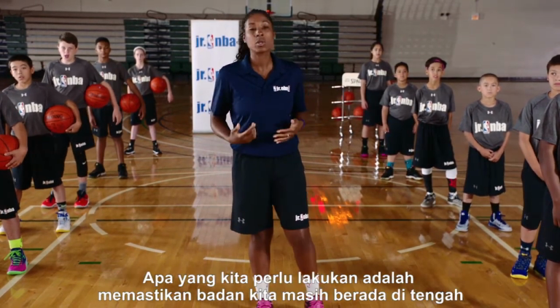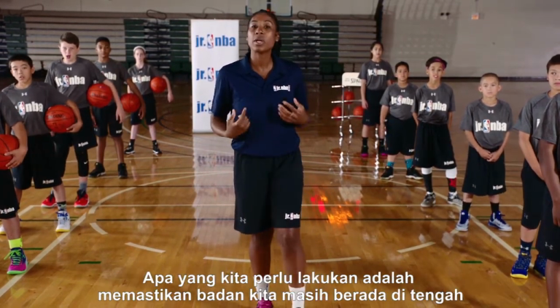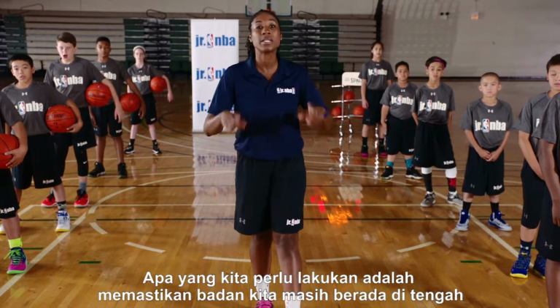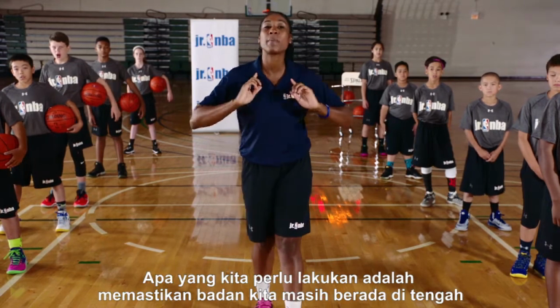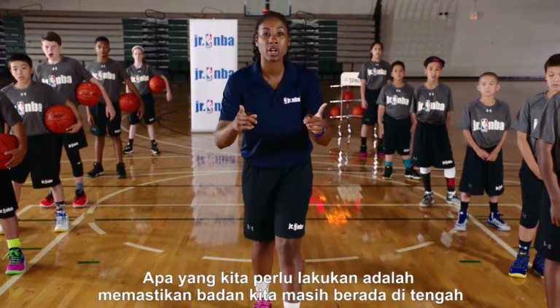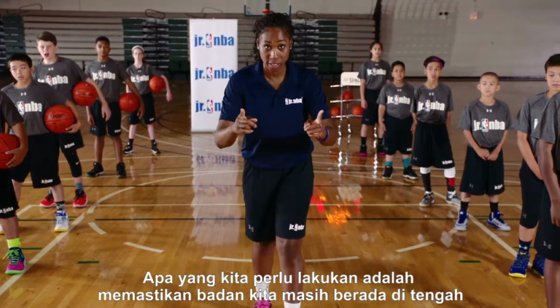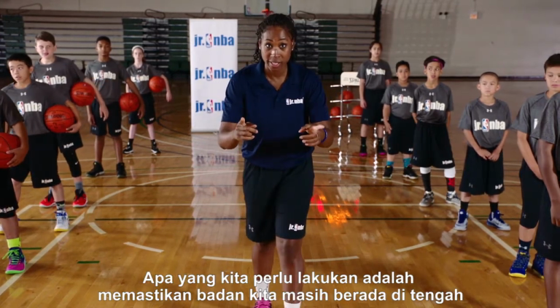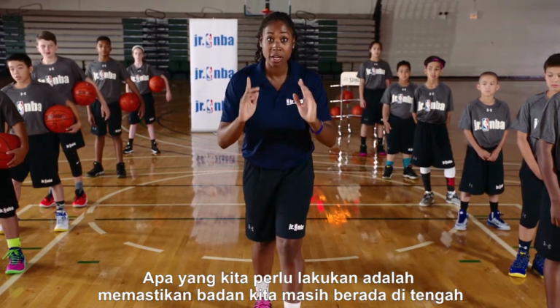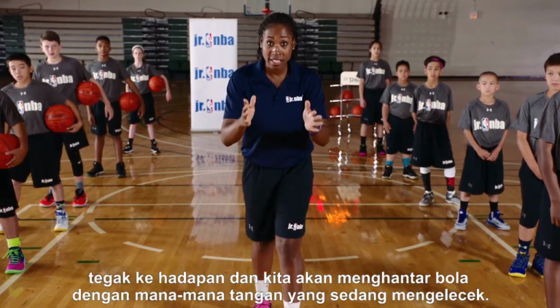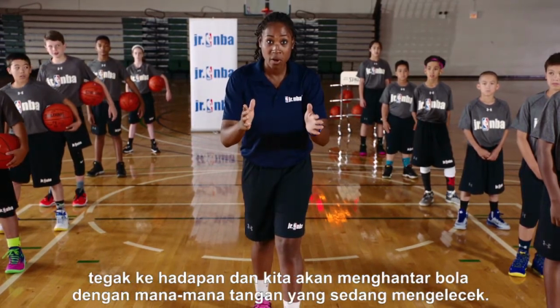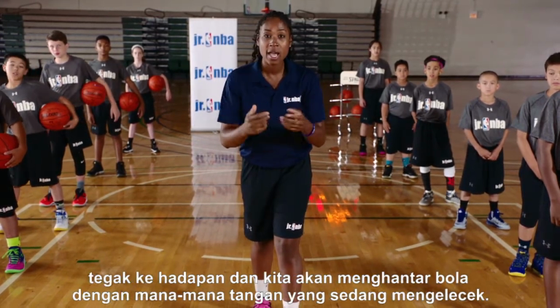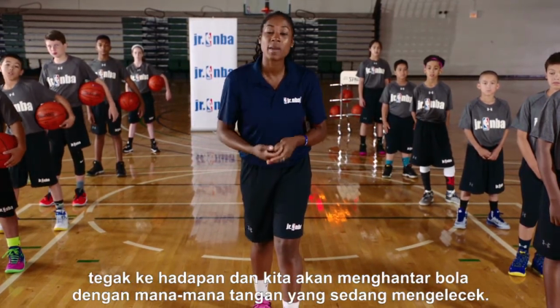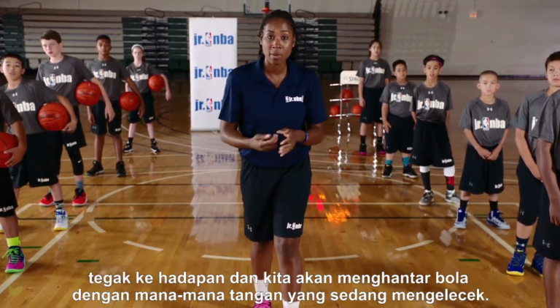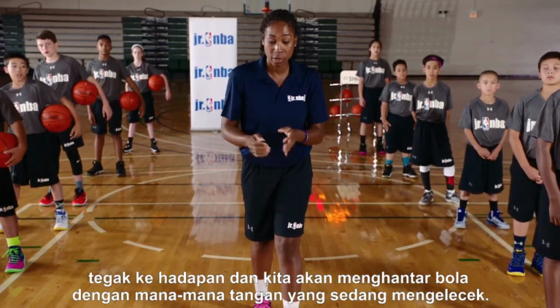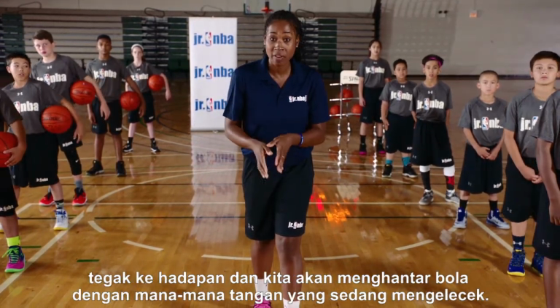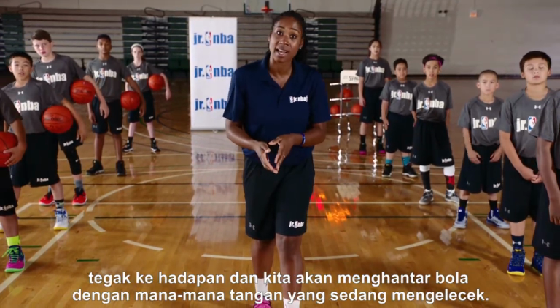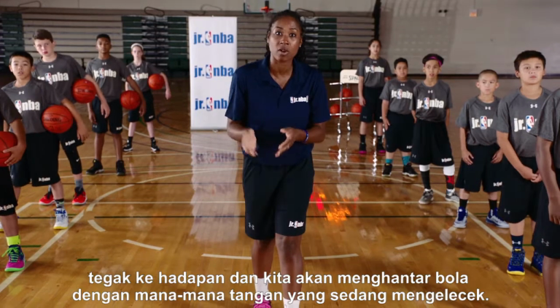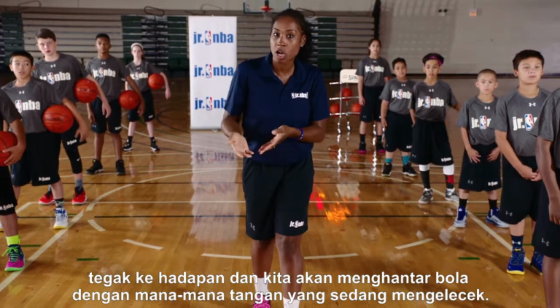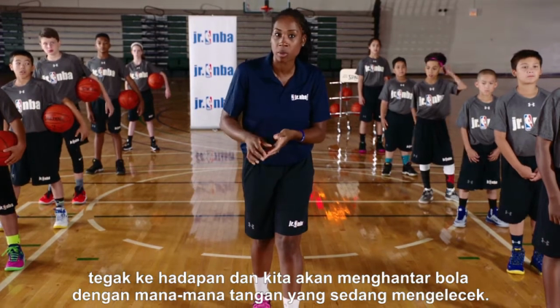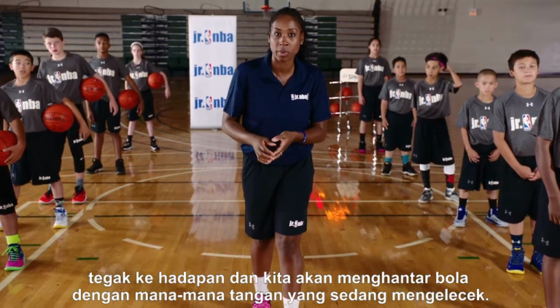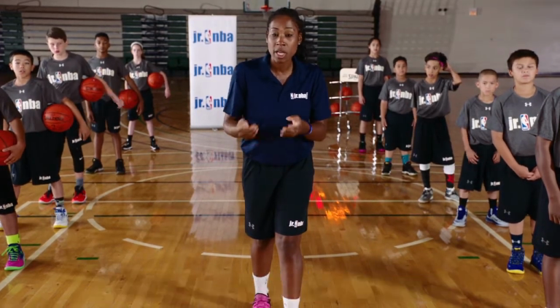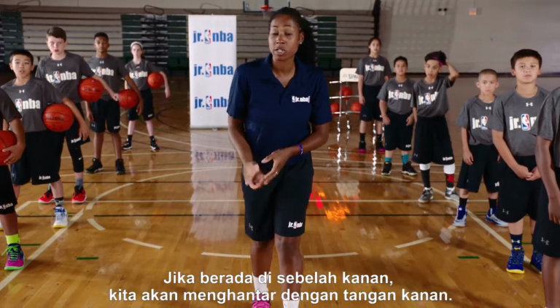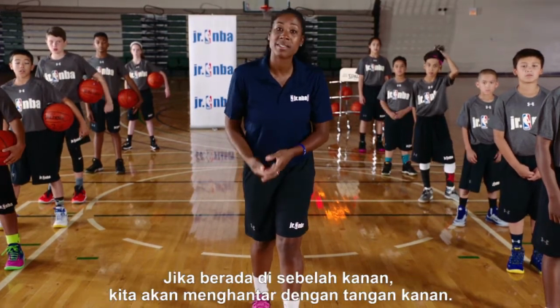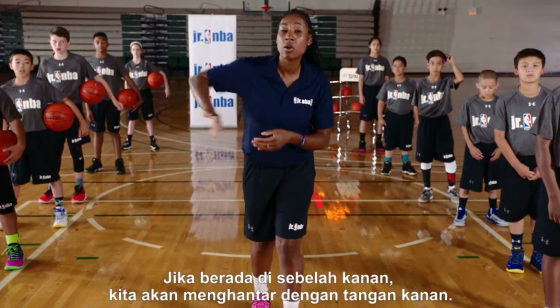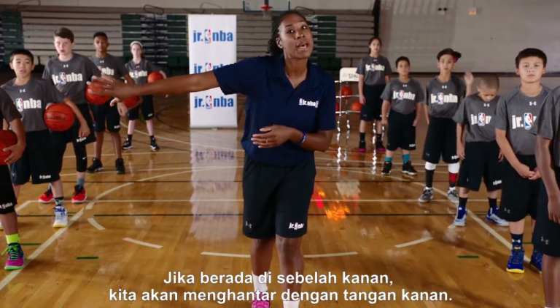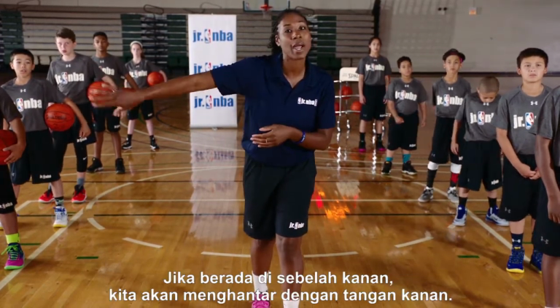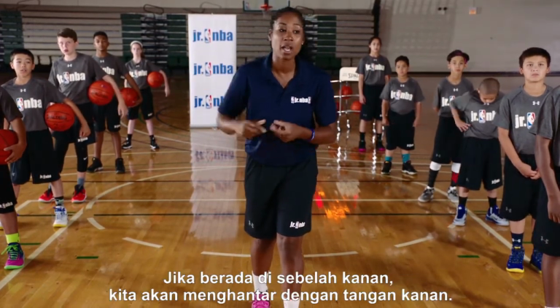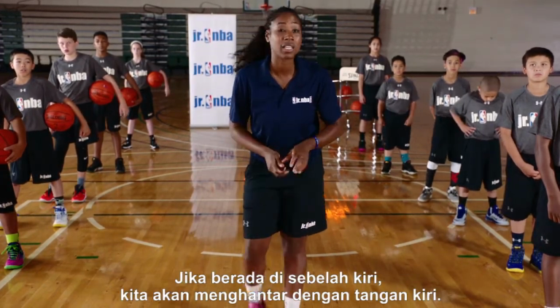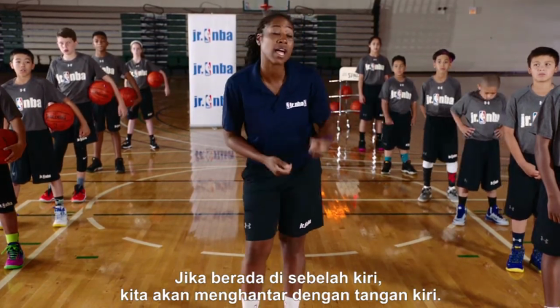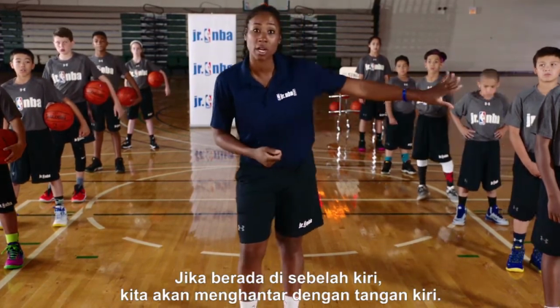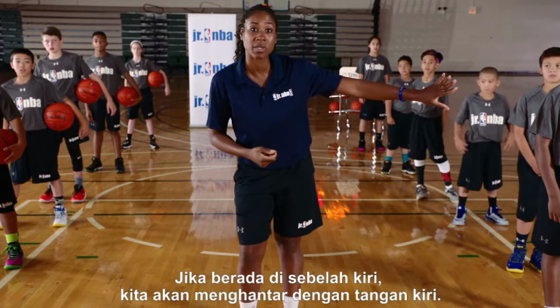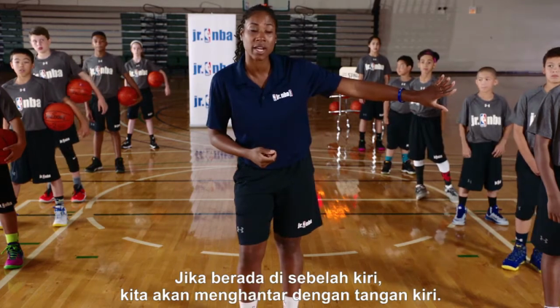What we want to do is make sure our bodies are still centered, facing forward, and we're going to pass the ball with whatever inside hand or the strong hand that we were dribbling with. So if we're to the right side, we're going to pass with the right hand. If we're to the left side, we're going to pass with the left hand.